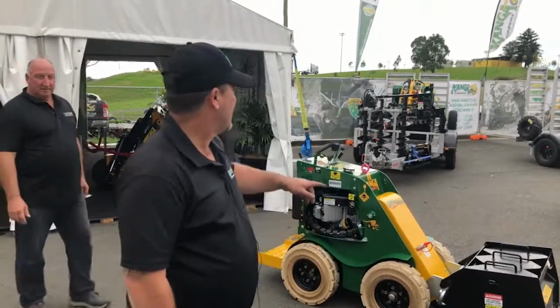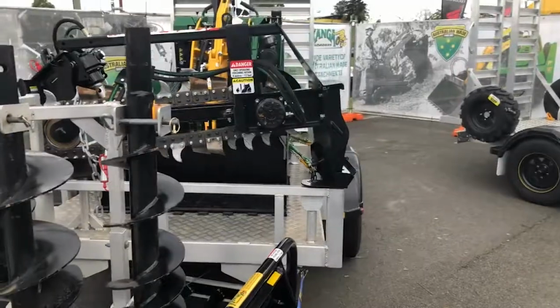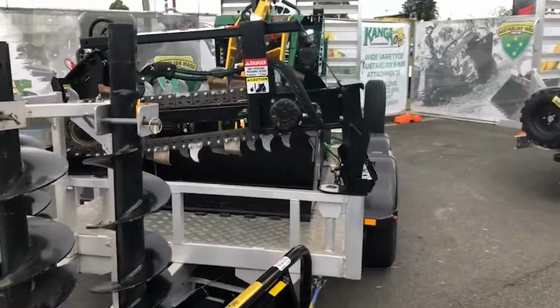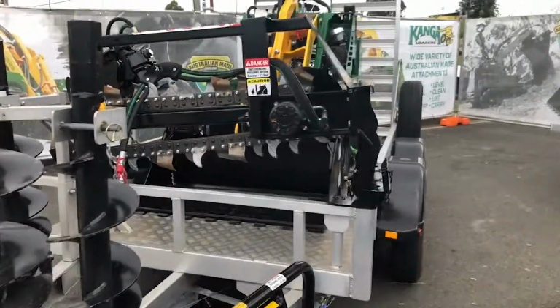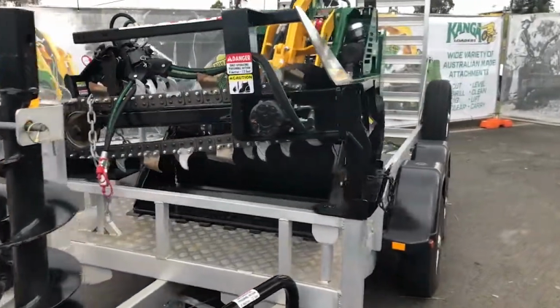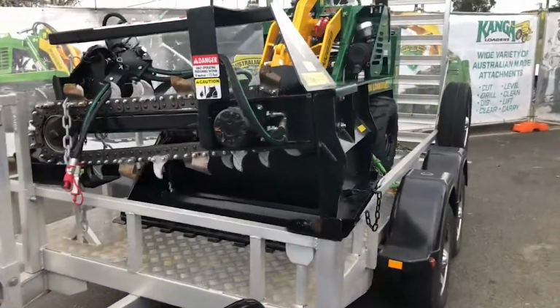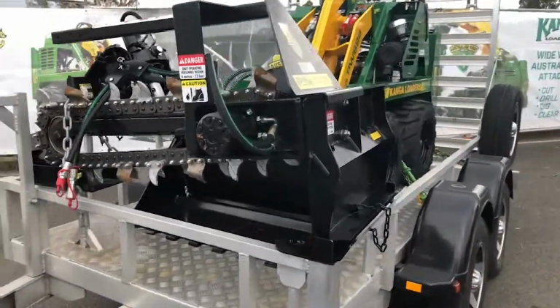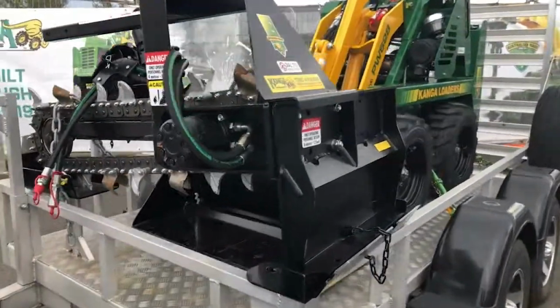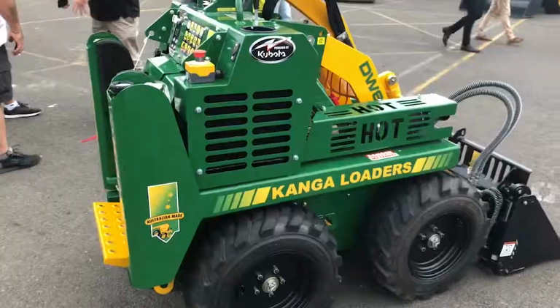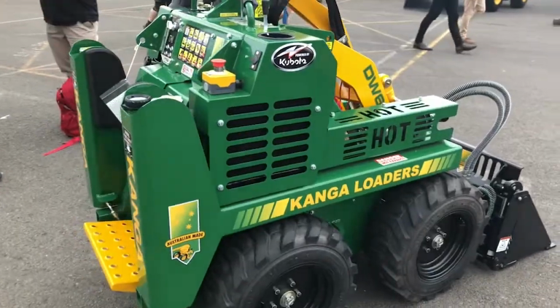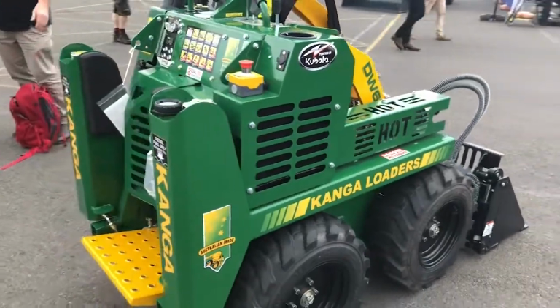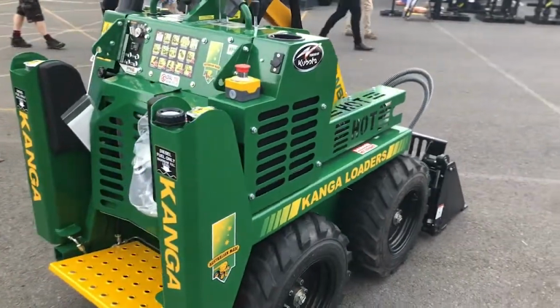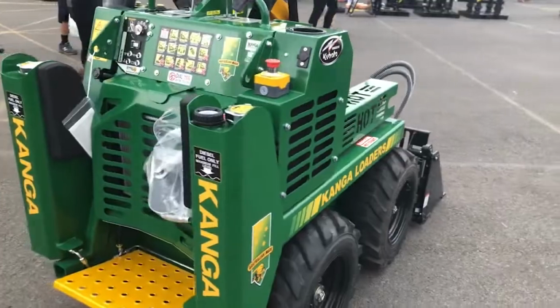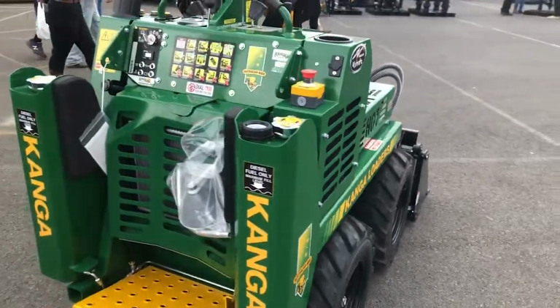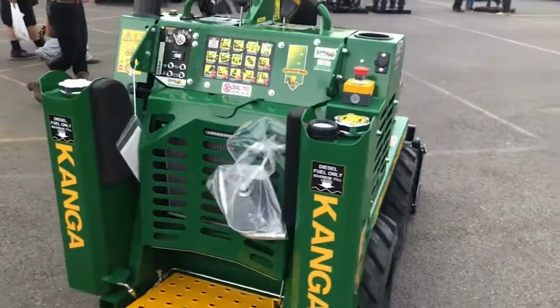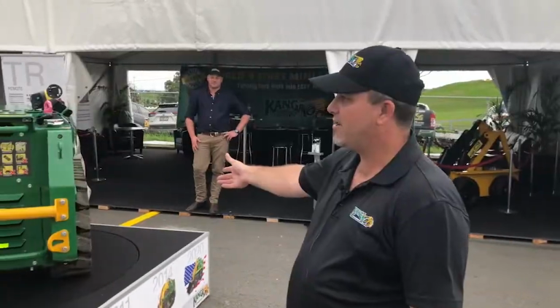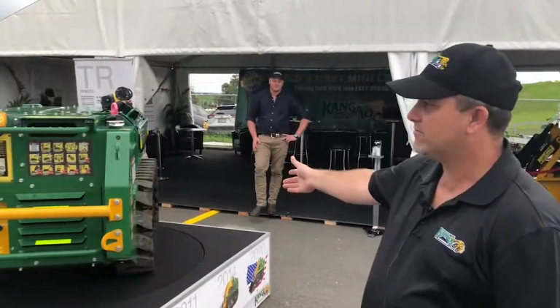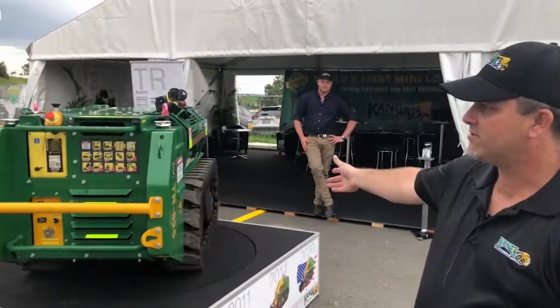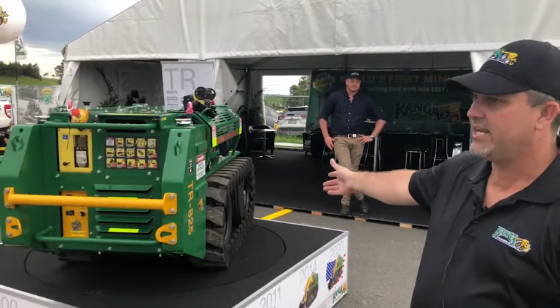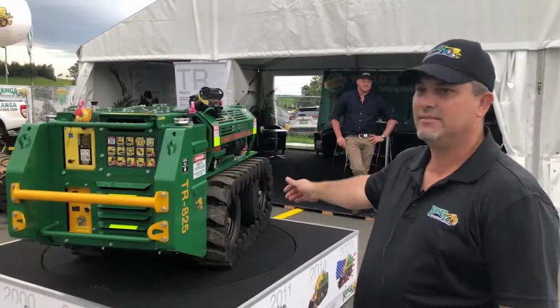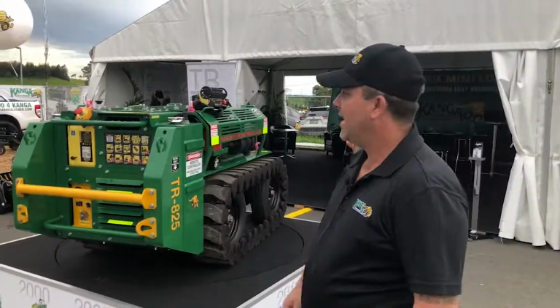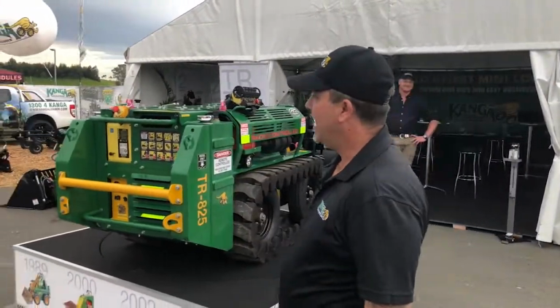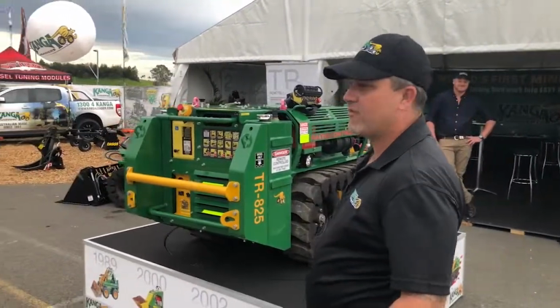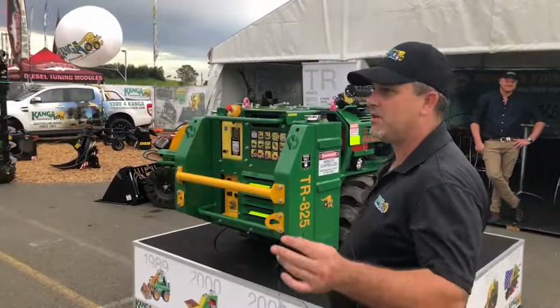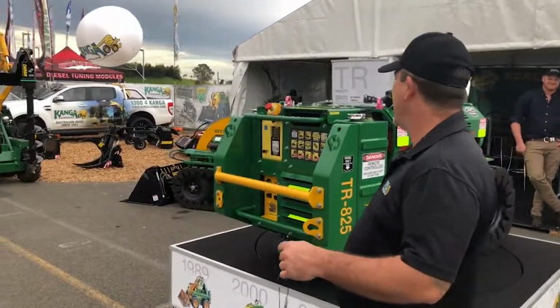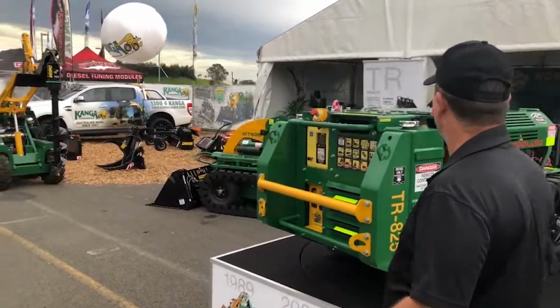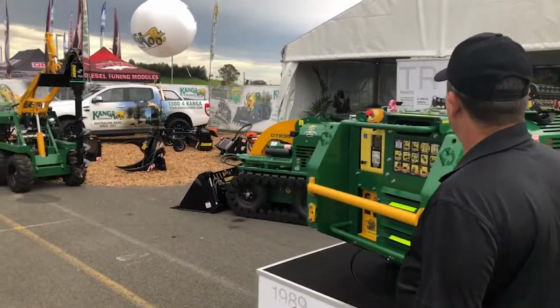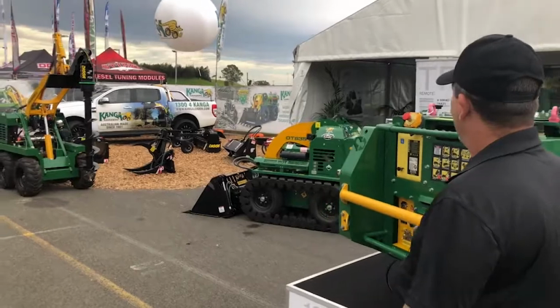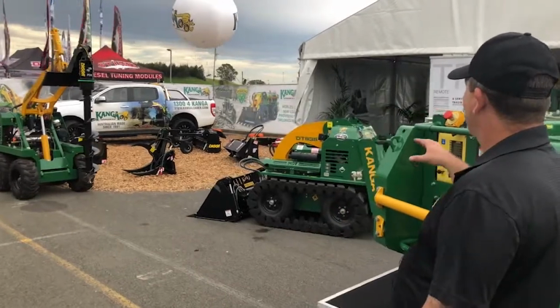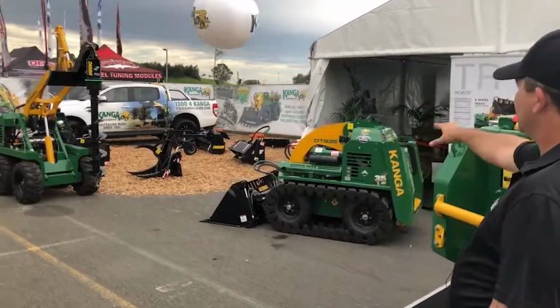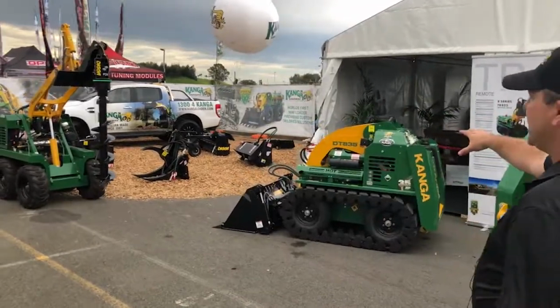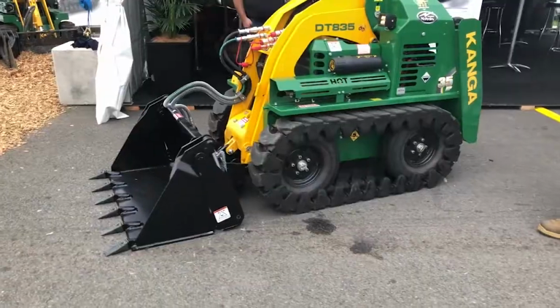We've got trailer packages, six series machines. We've got our remote loader on a rotisserie here. Got DT835.